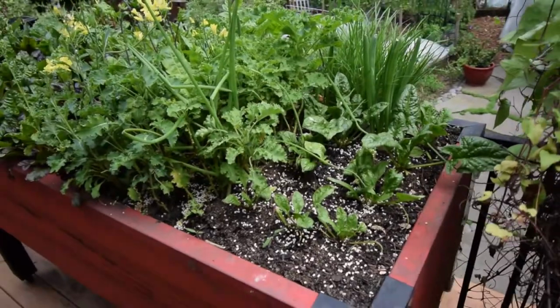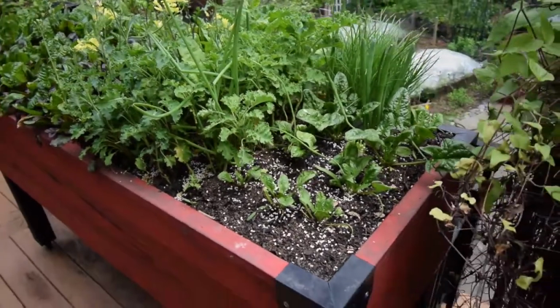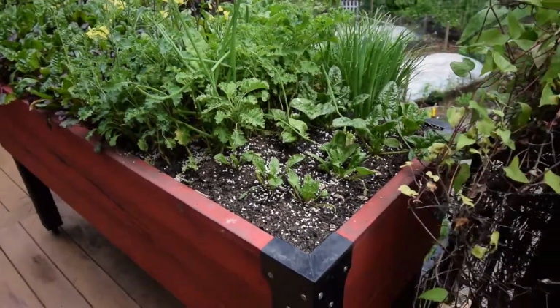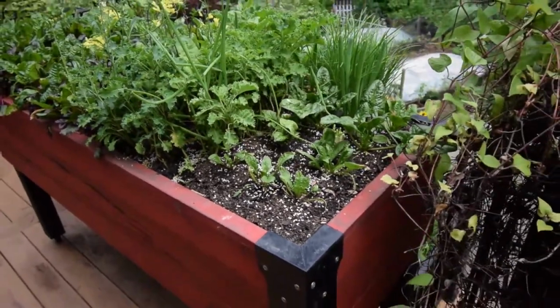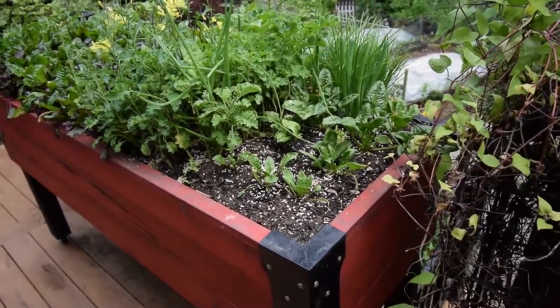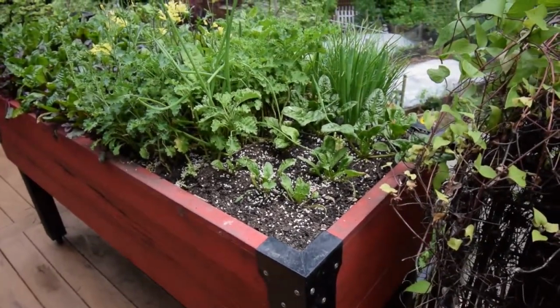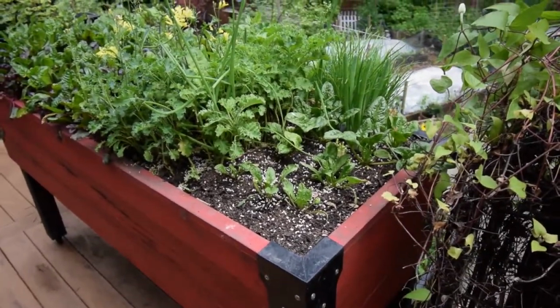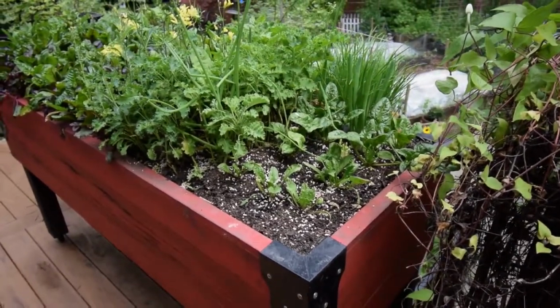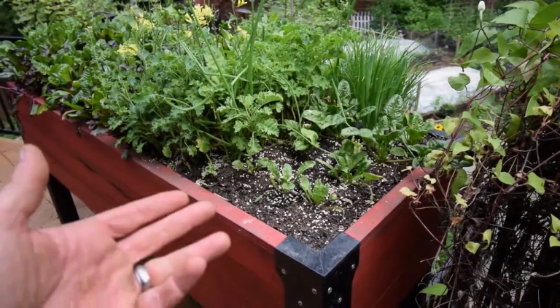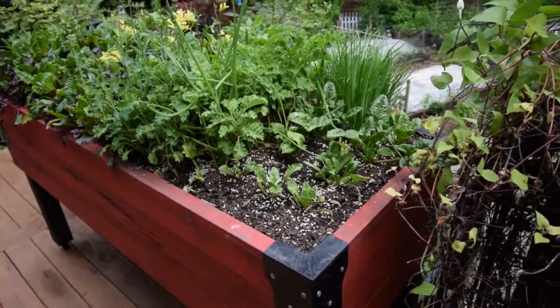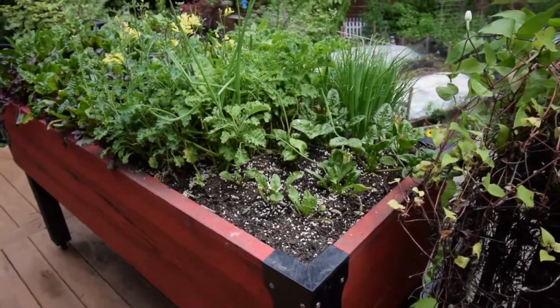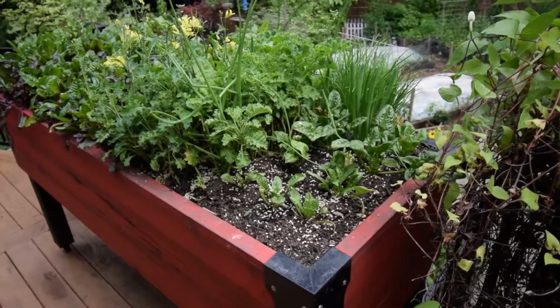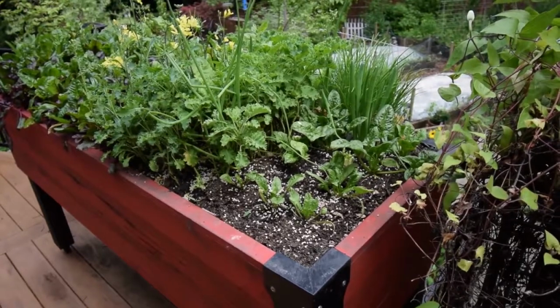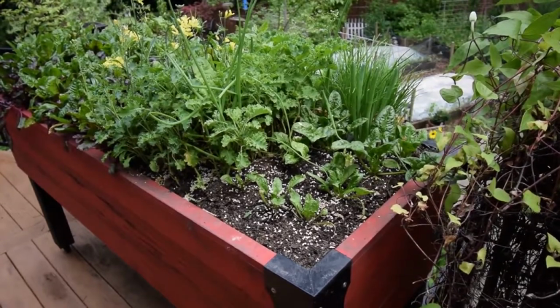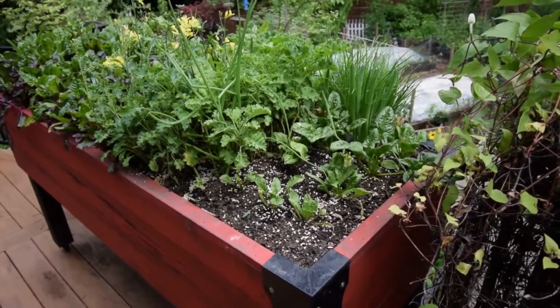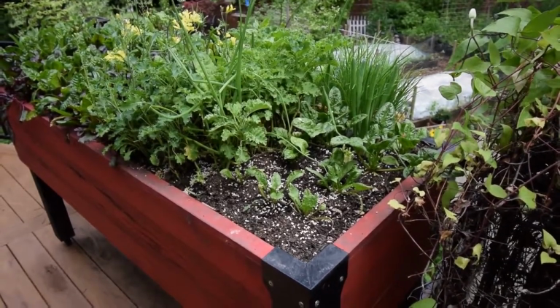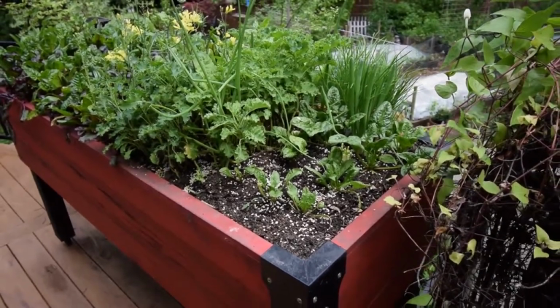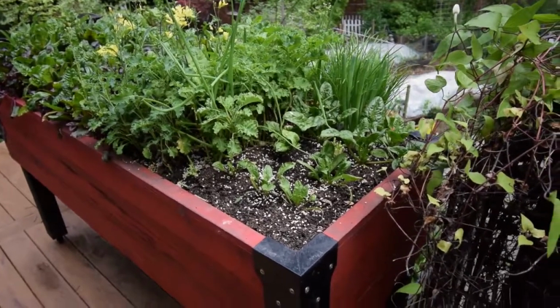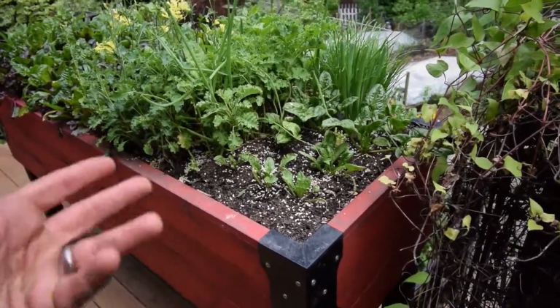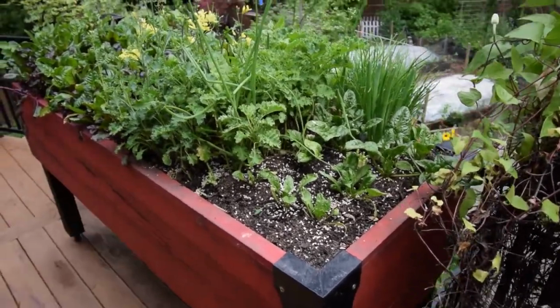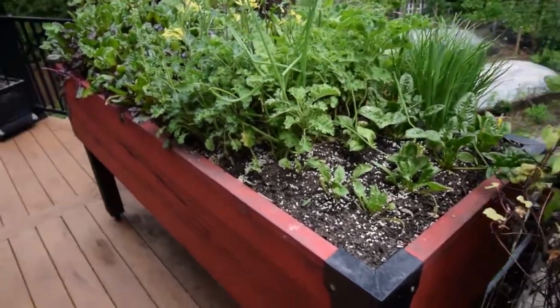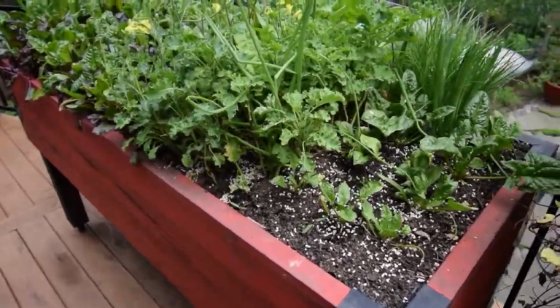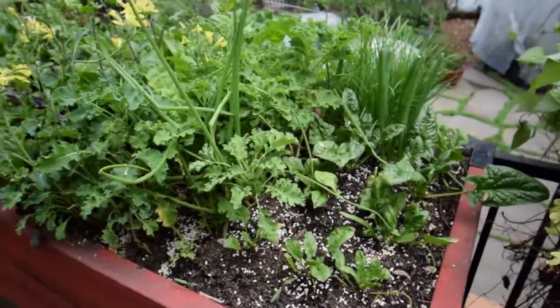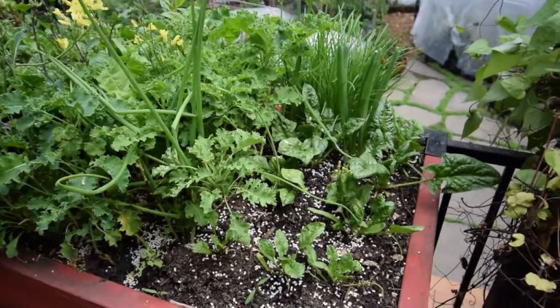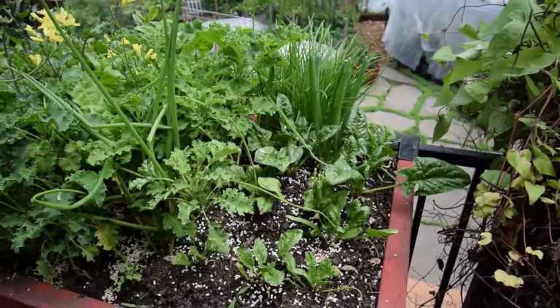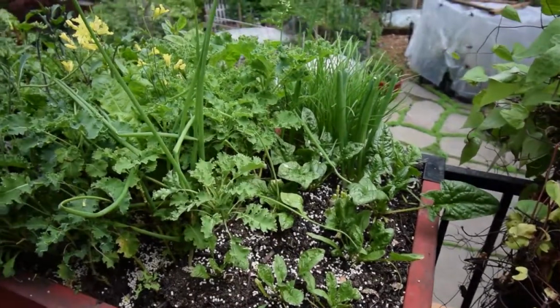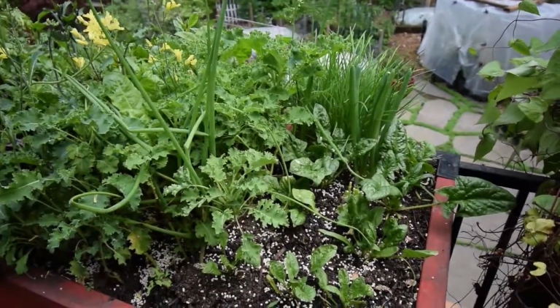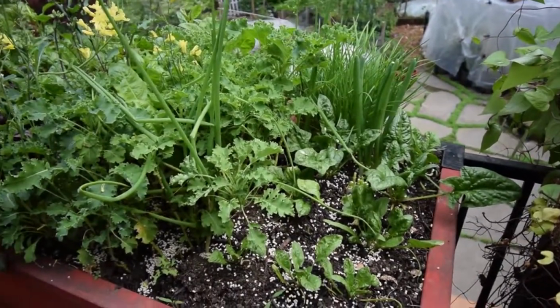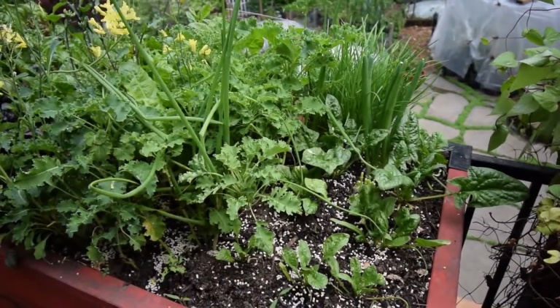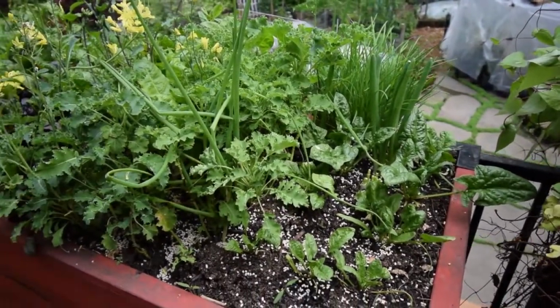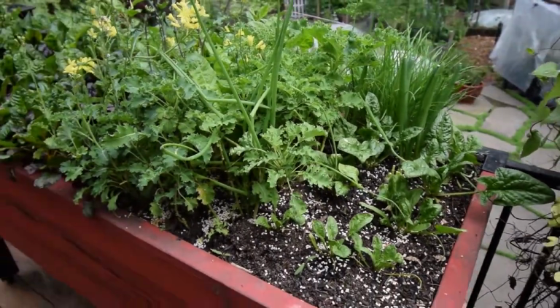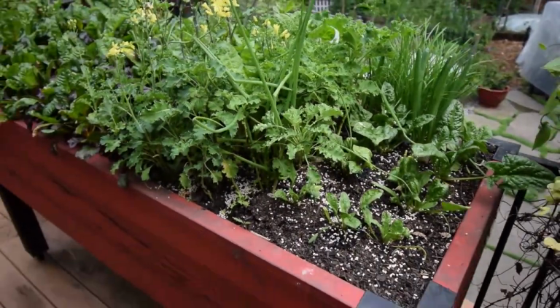I don't know how many cycles you can get out of that, but if you let it regrow long enough, I think you can get probably at least five or six before it'll eventually give up the ghost and die. But that's a good way to propagate your own onions with very little effort, even from a windowsill.